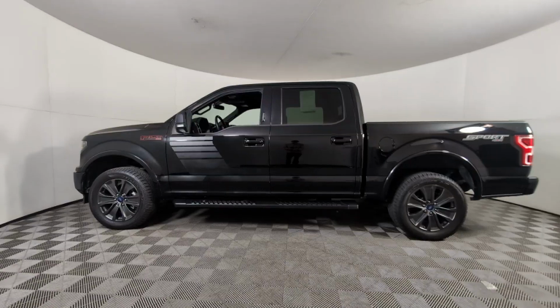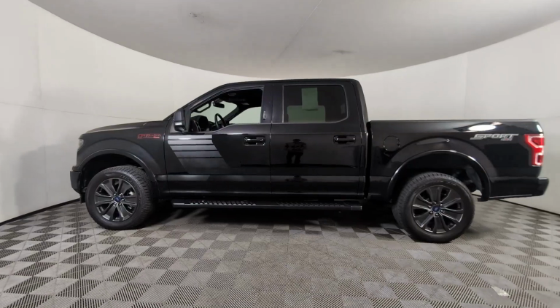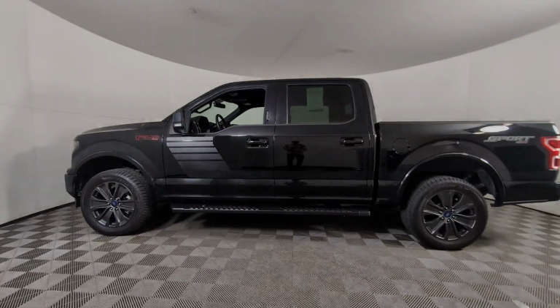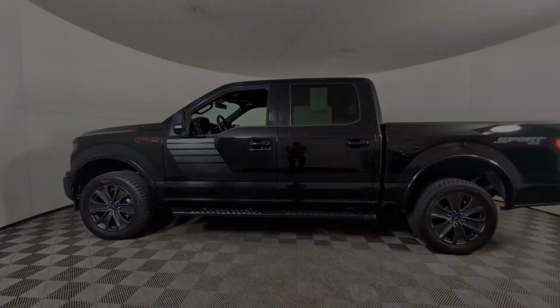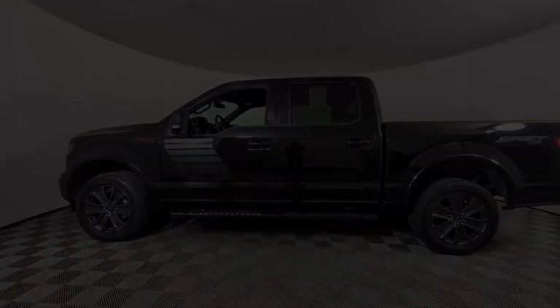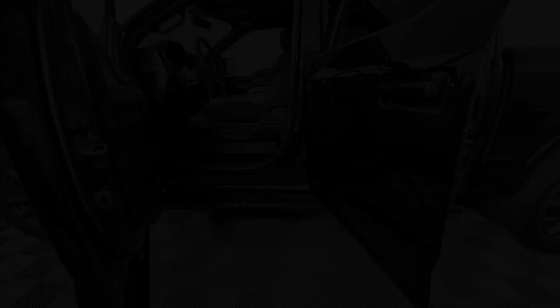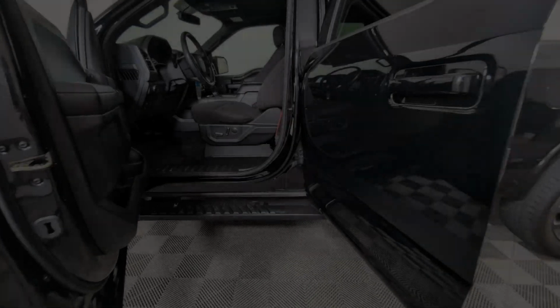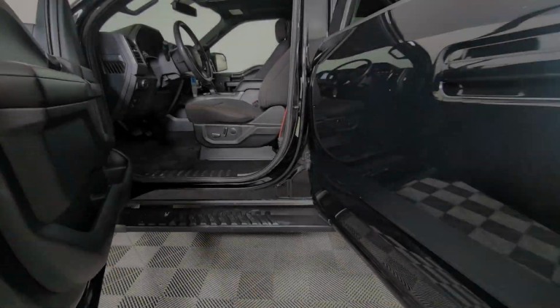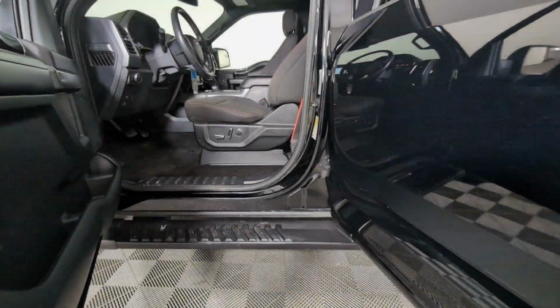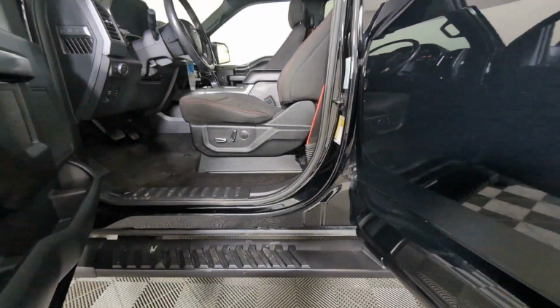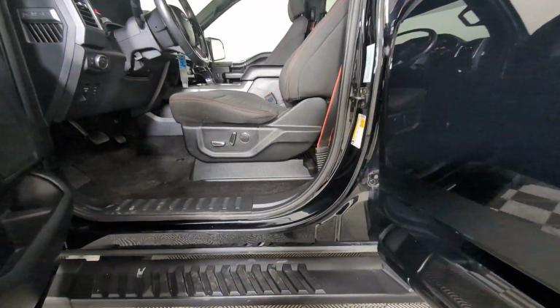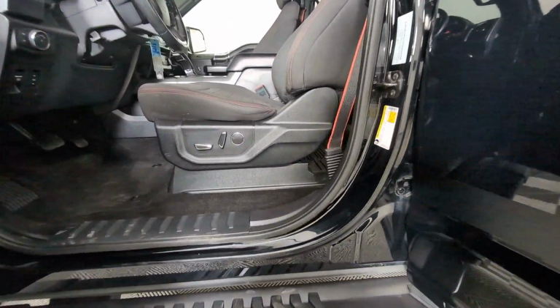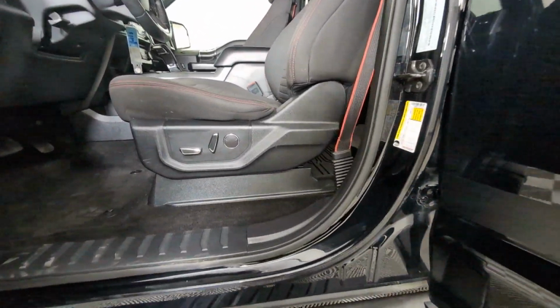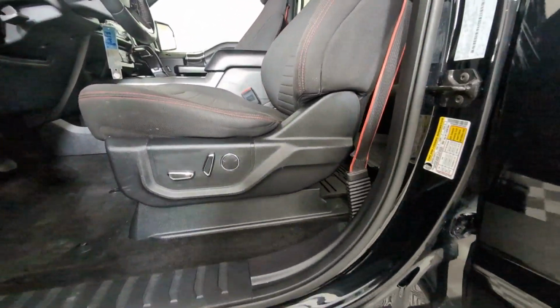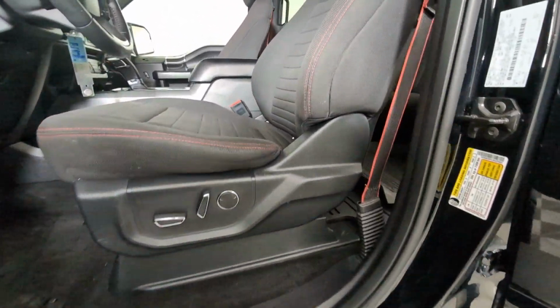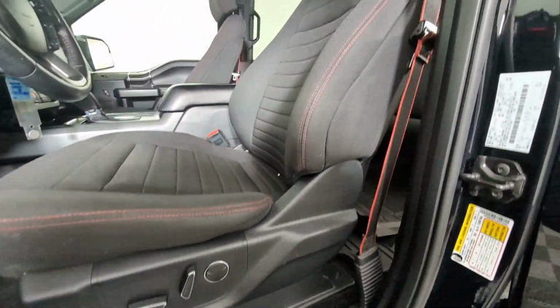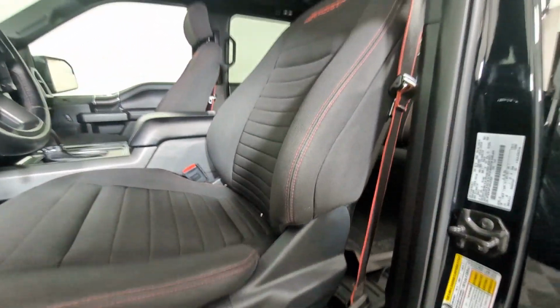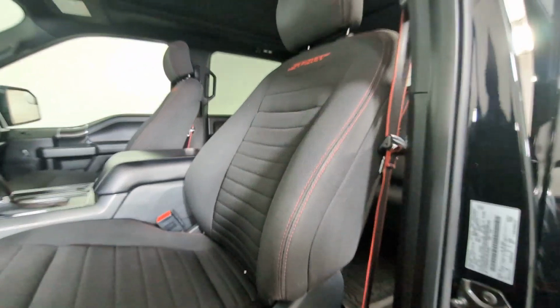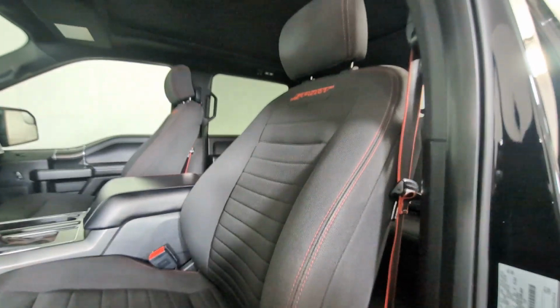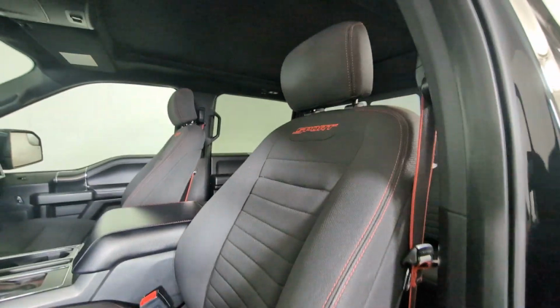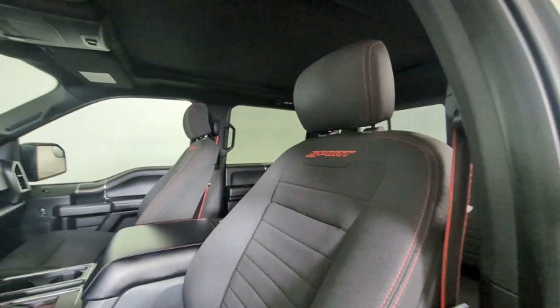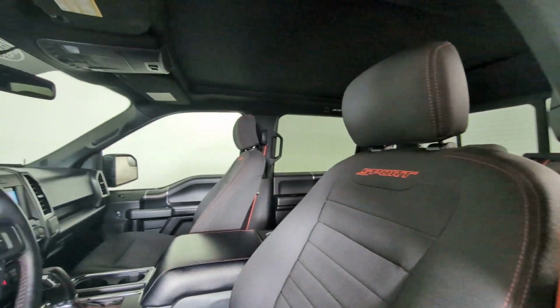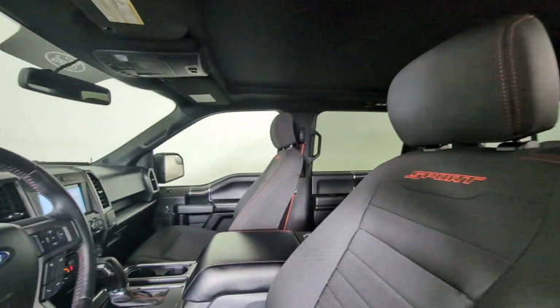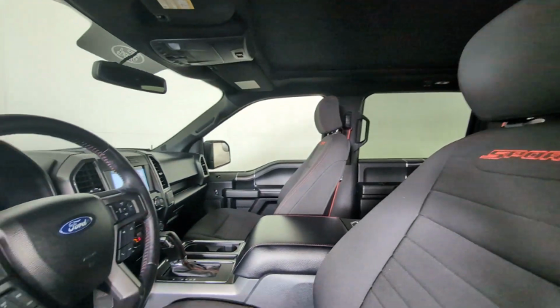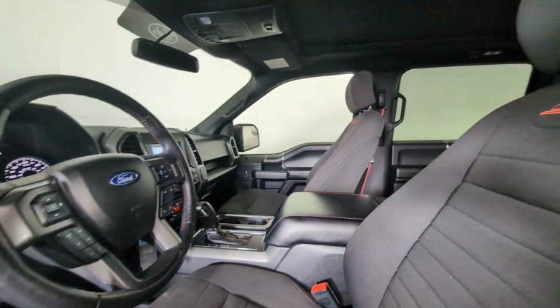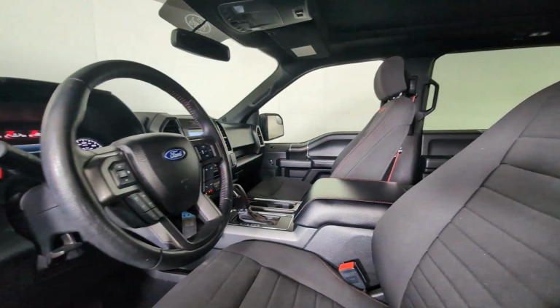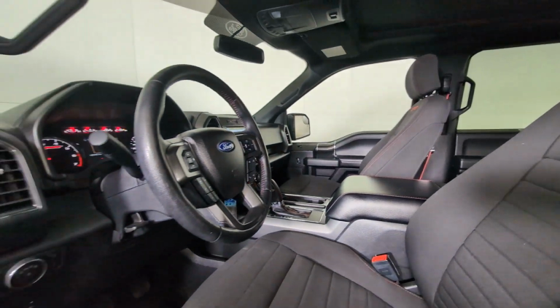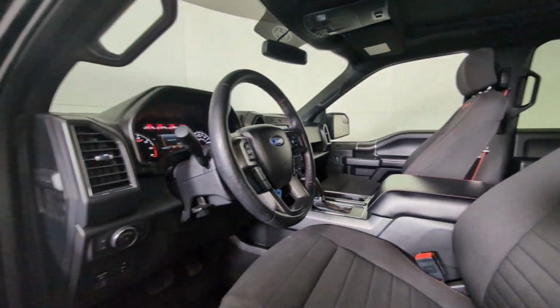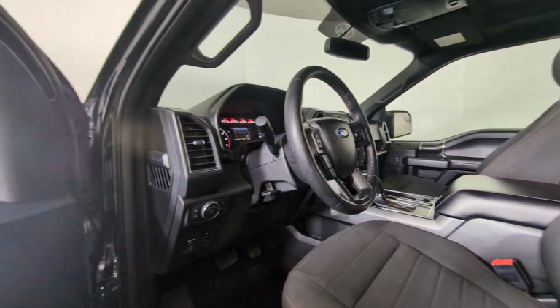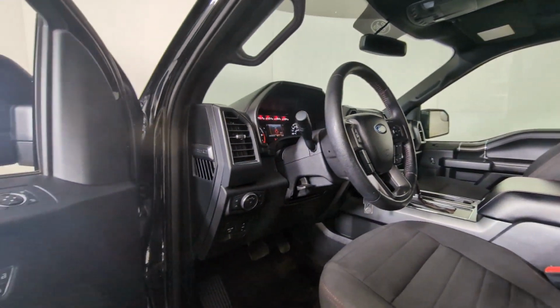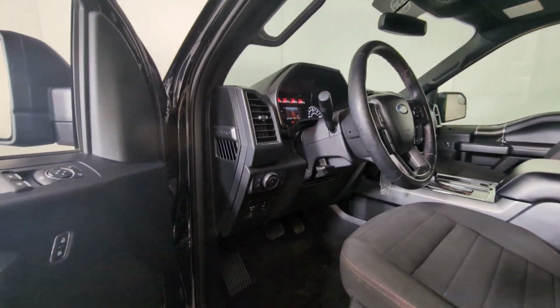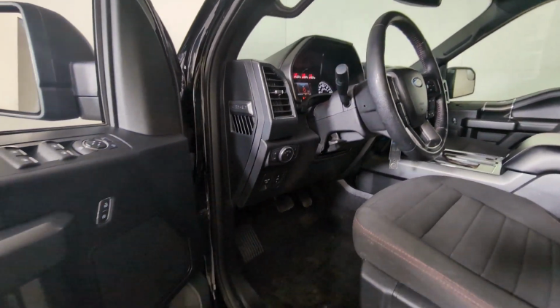You will be amazed by this 2018 Ford F-150. This vehicle is an outstanding buy with fewer than 60,000 miles on the odometer.